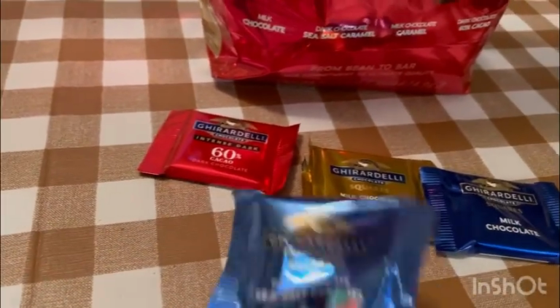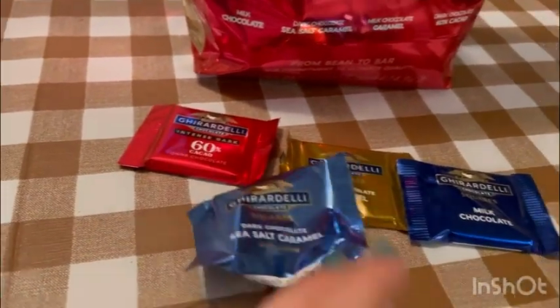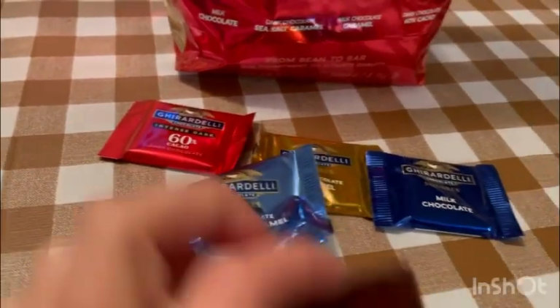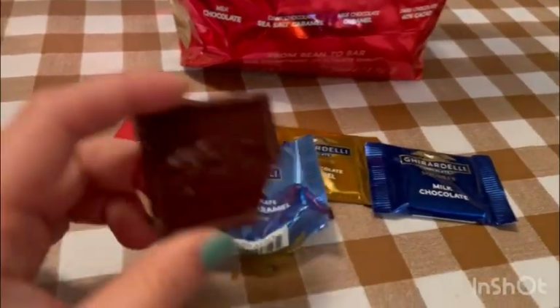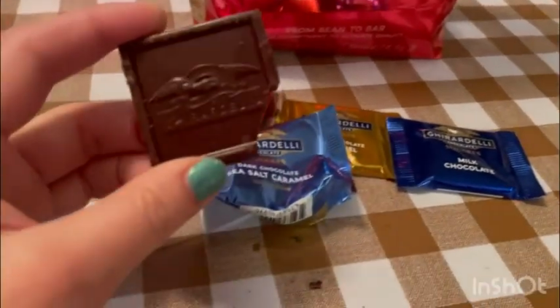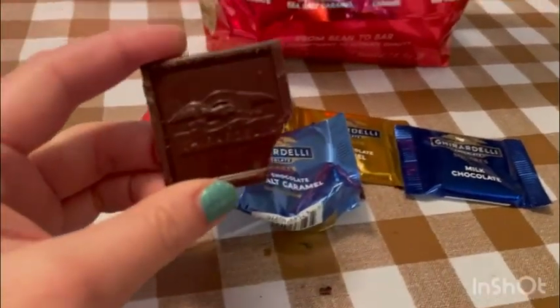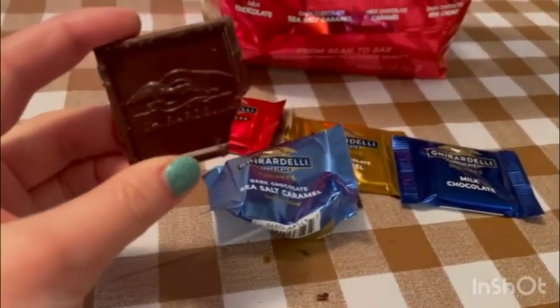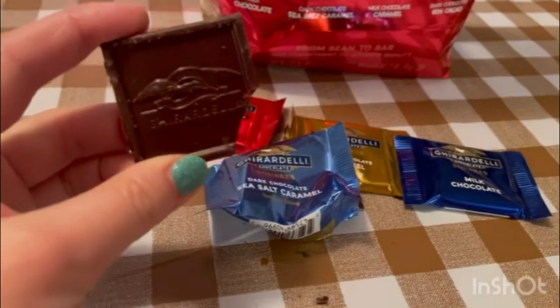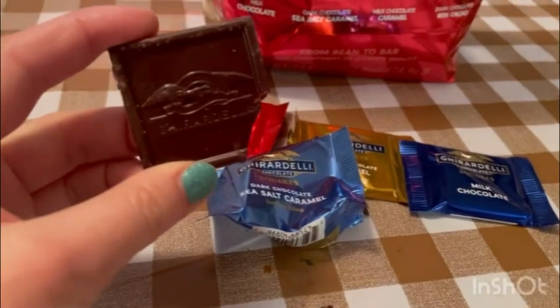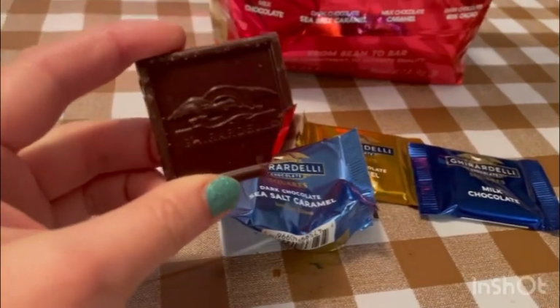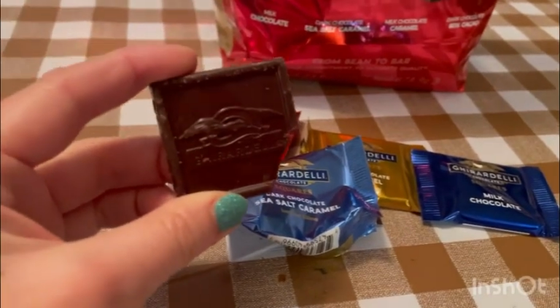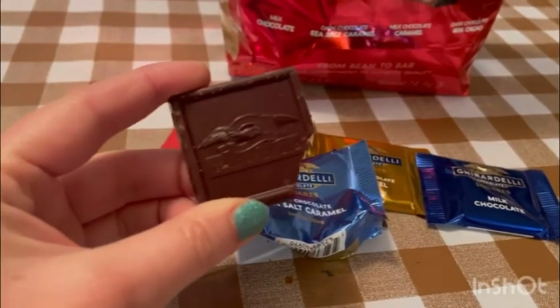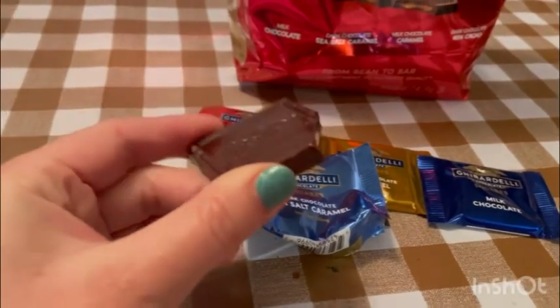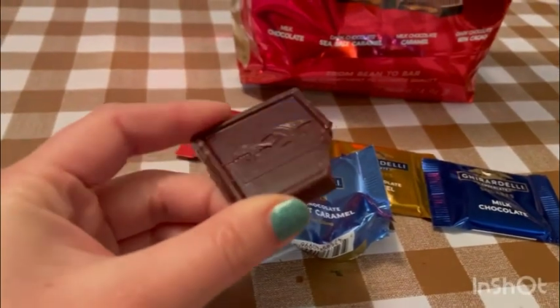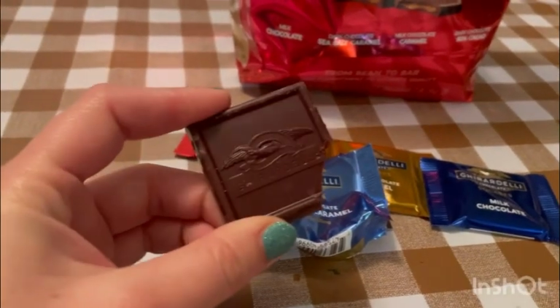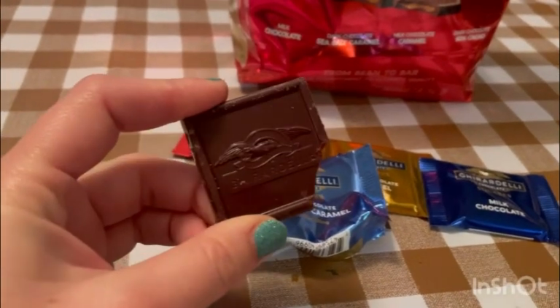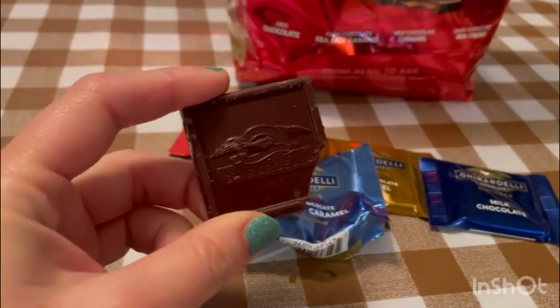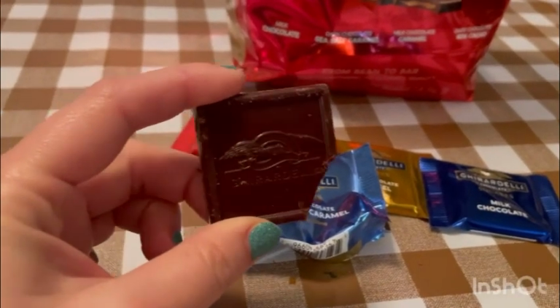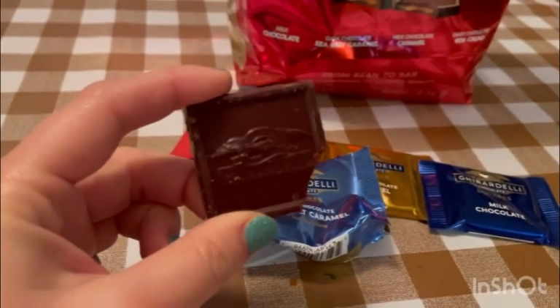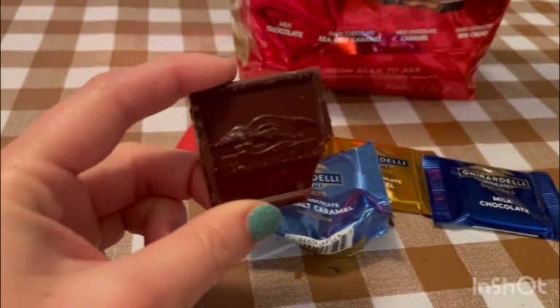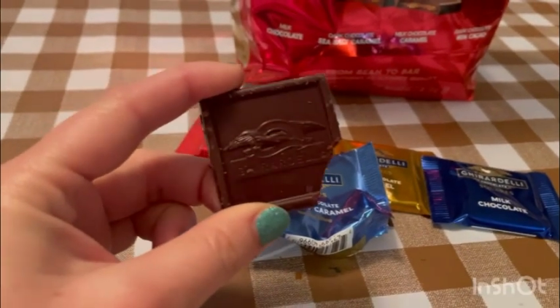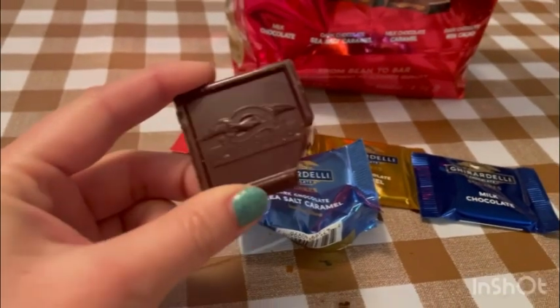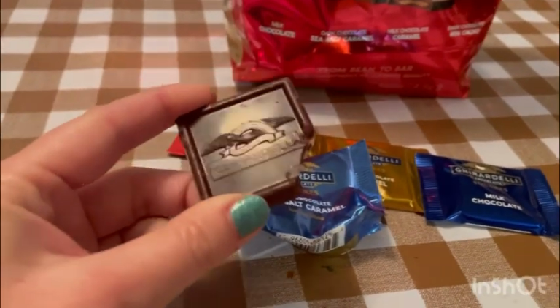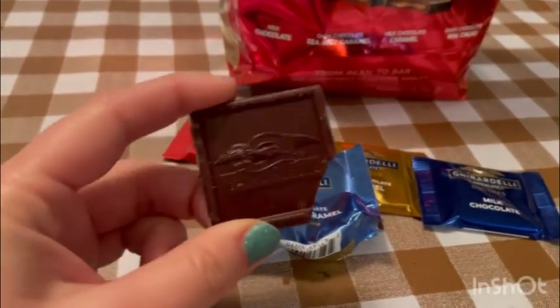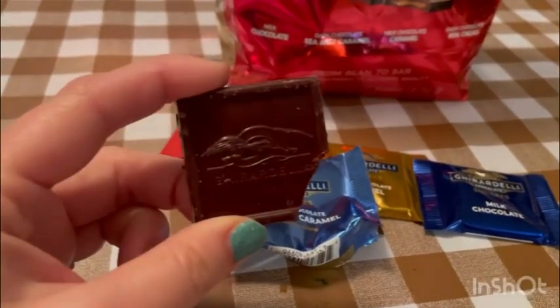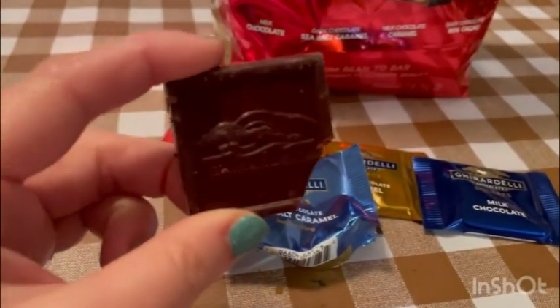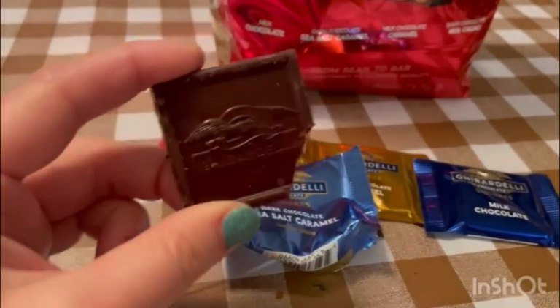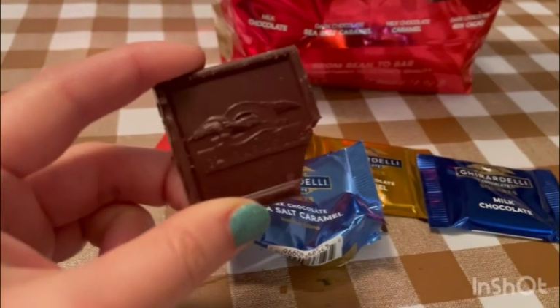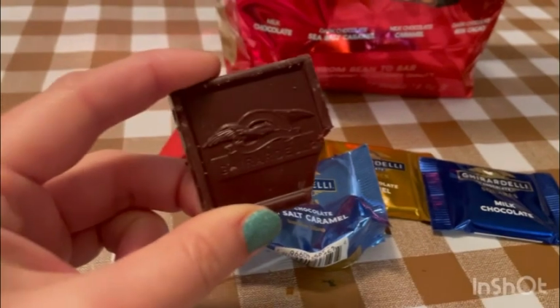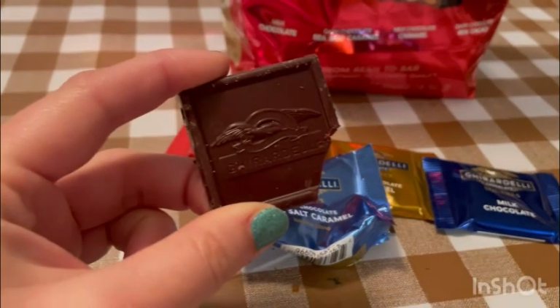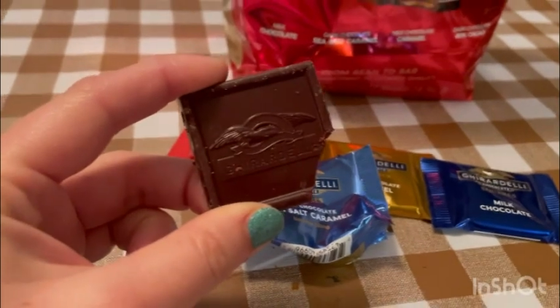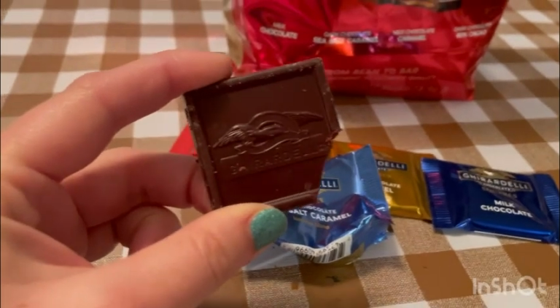Sea salt, caramel, chocolate, dark chocolate, which is really healthy. Not a big fan of caramel inside, but still tastes really good.